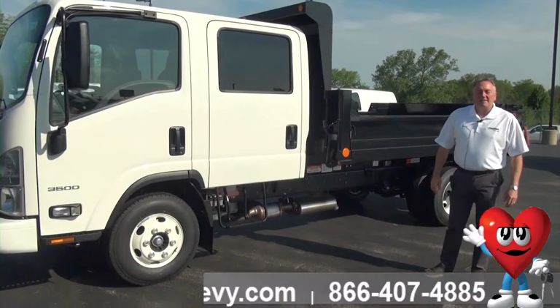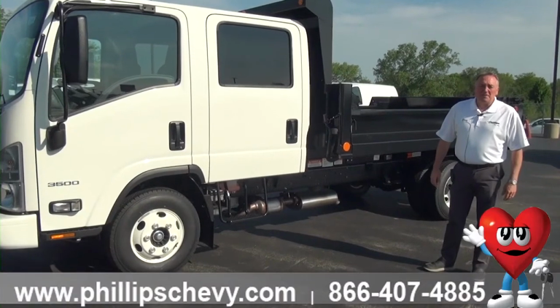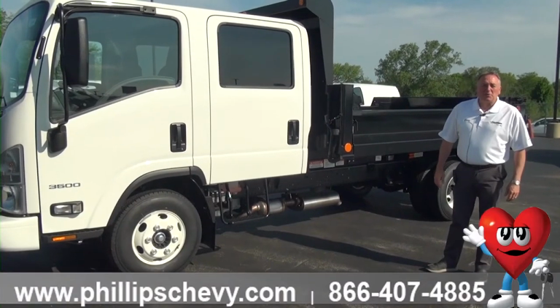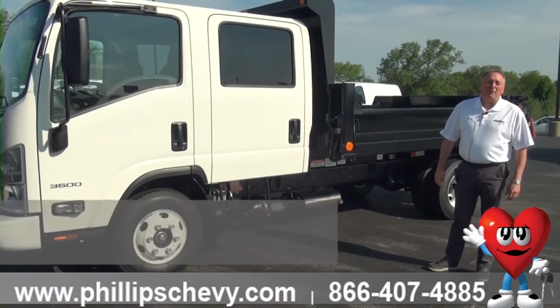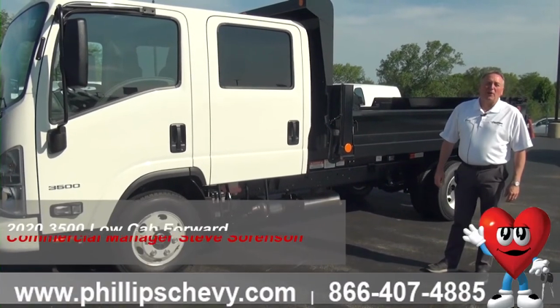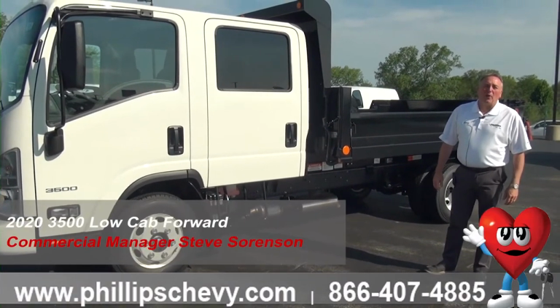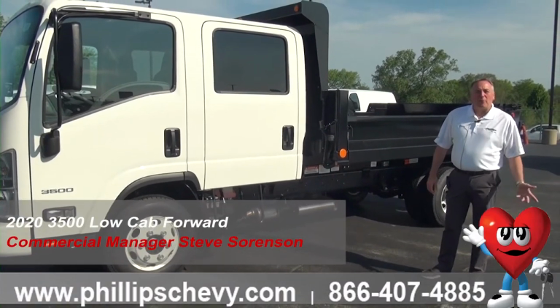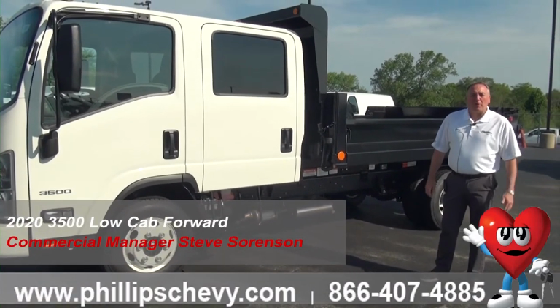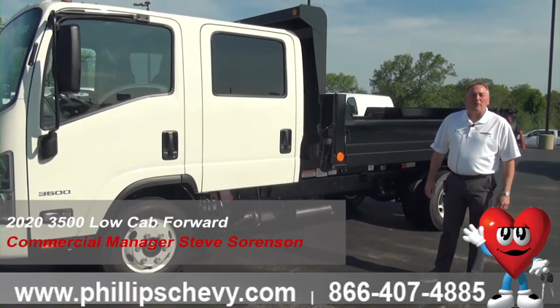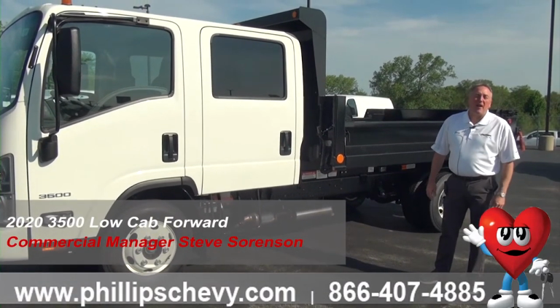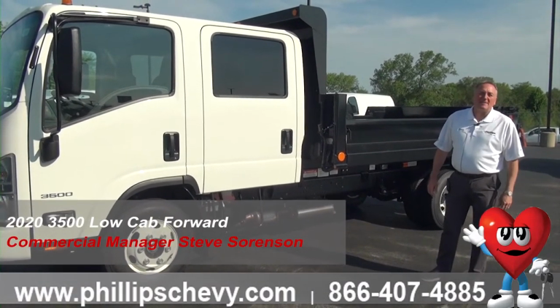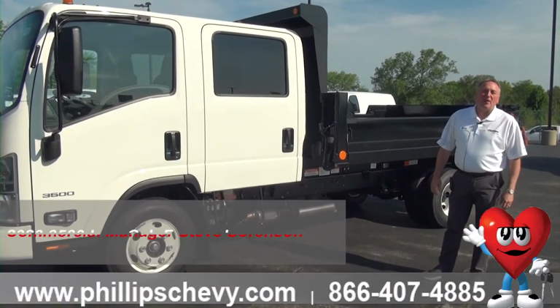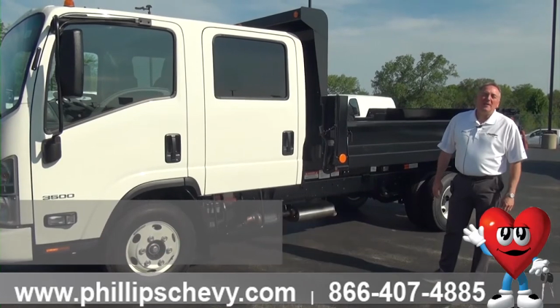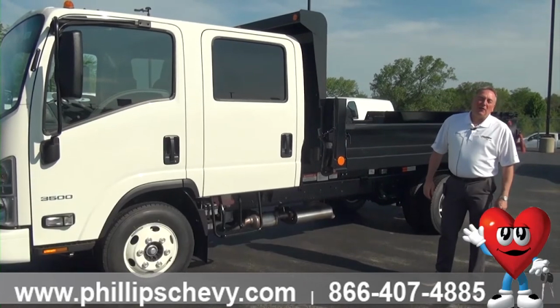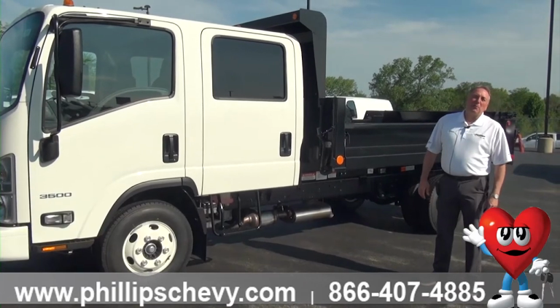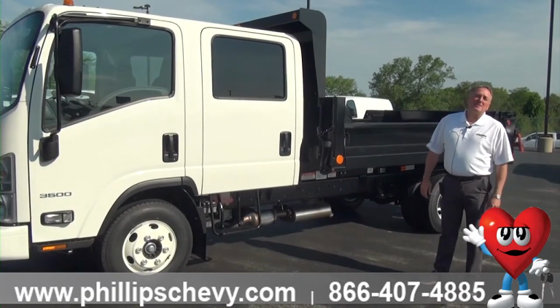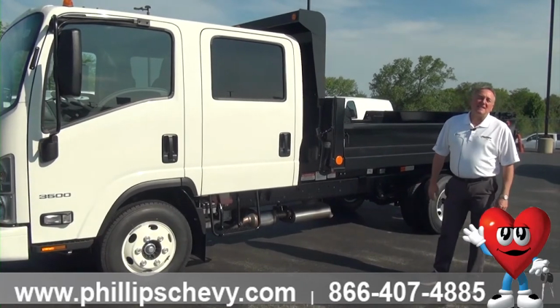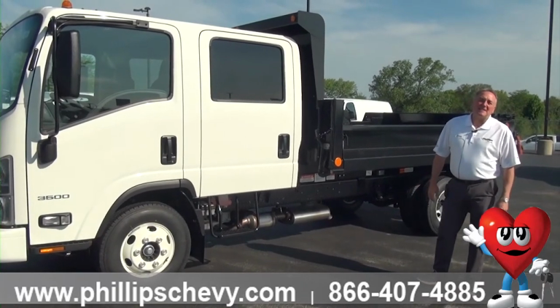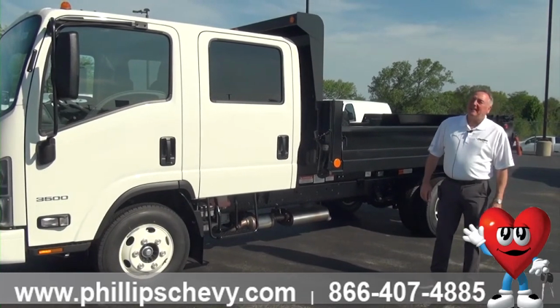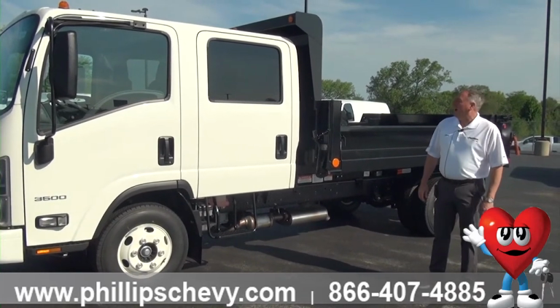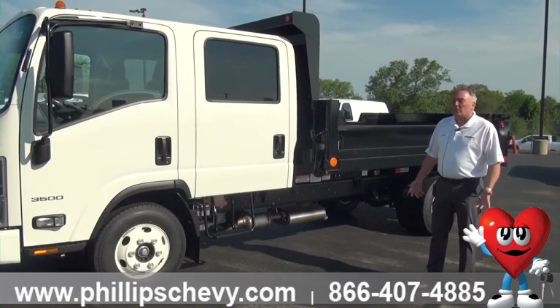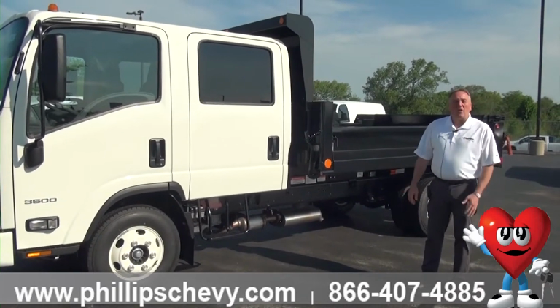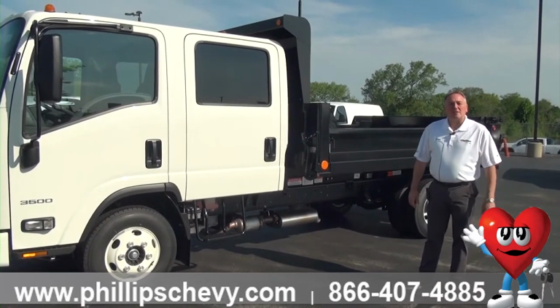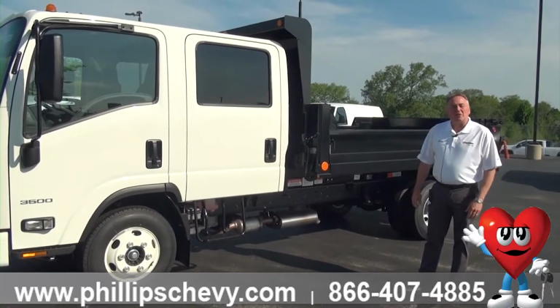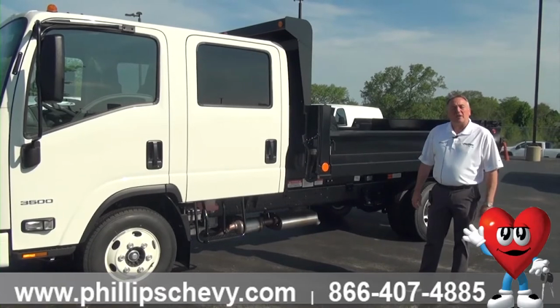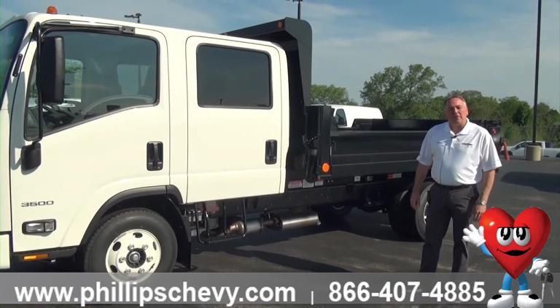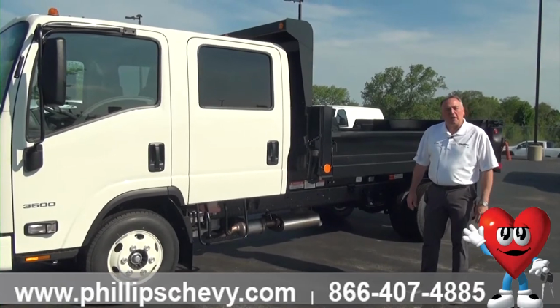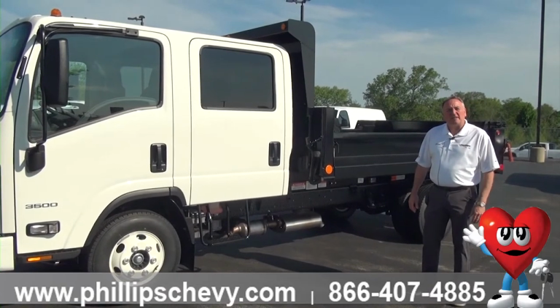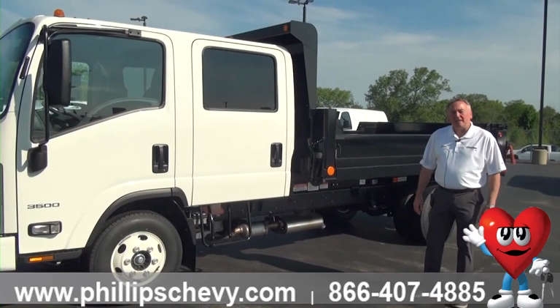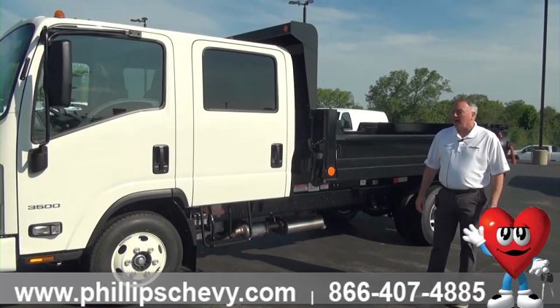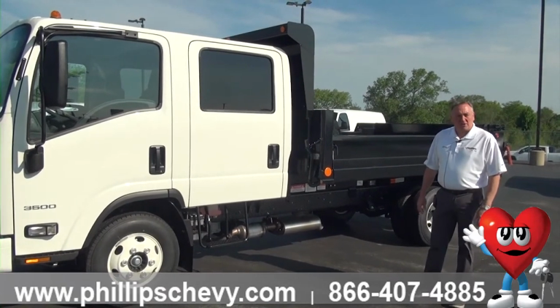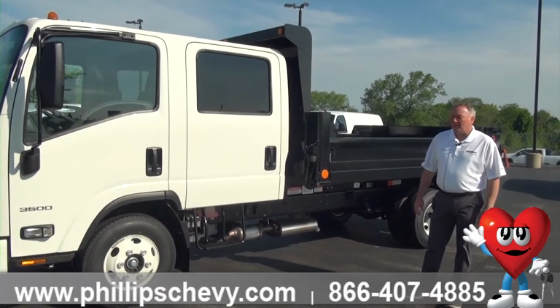Hi, it's Steve Sorensen, Phillips Chevrolet in Frankfort, Illinois, located at Route 30 and Route 45 in downtown Frankfort. Been a family-owned business here since 1968. We usually carry the largest selection of commercial inventory in the state, as far as Chevy goes.